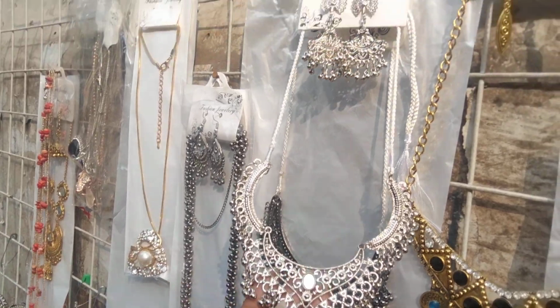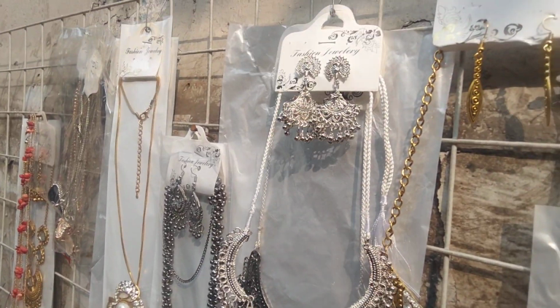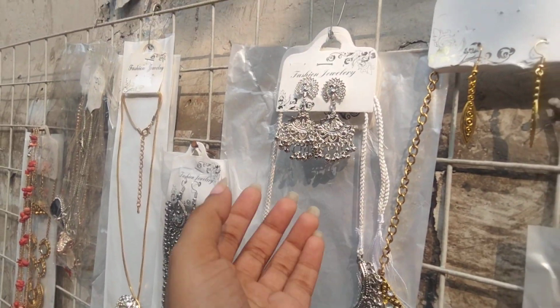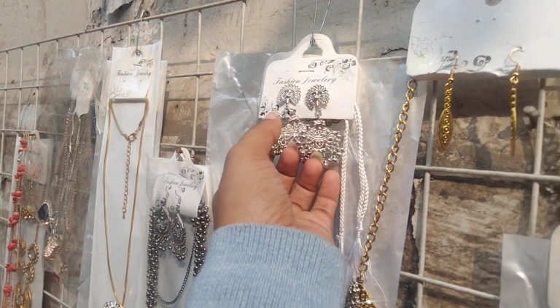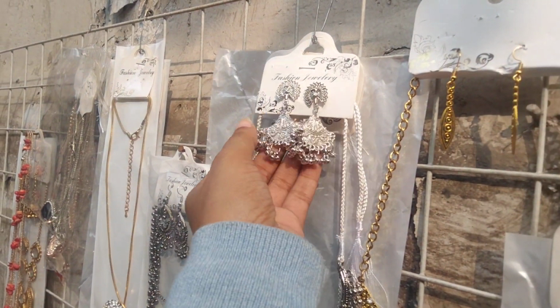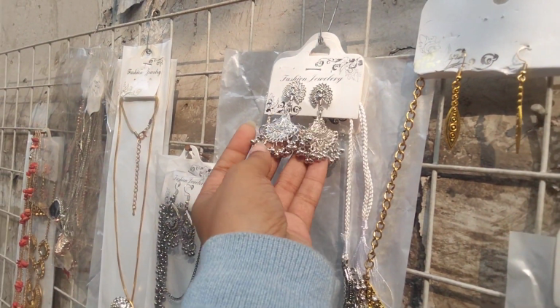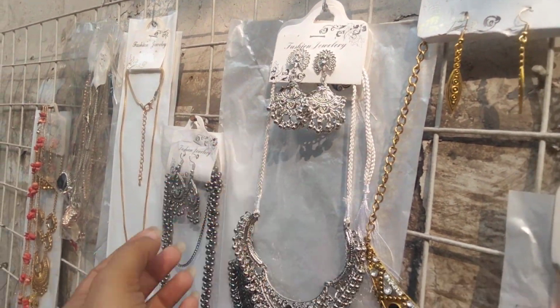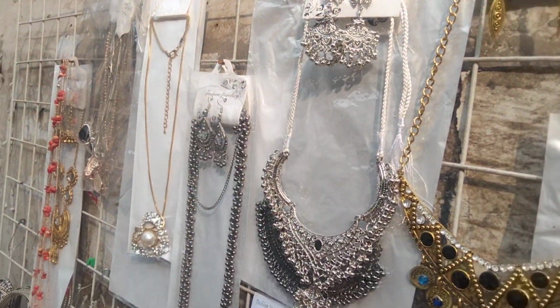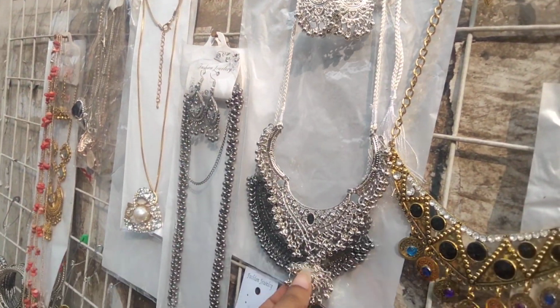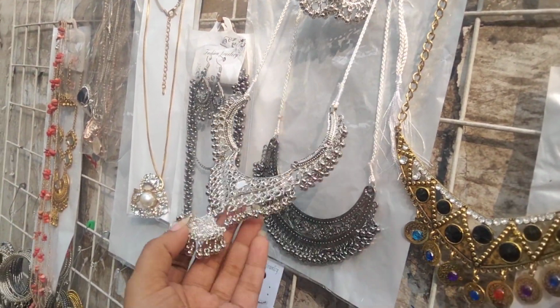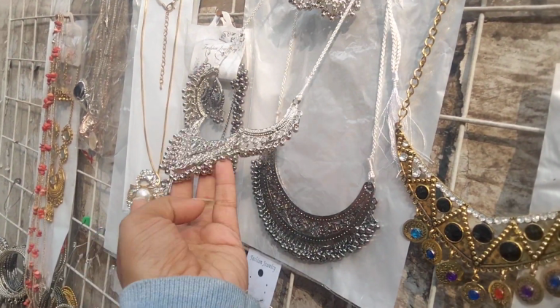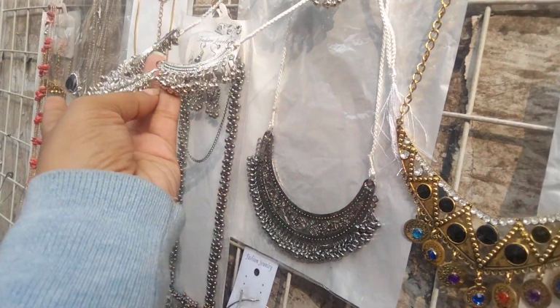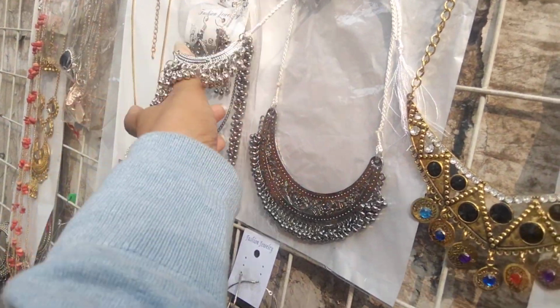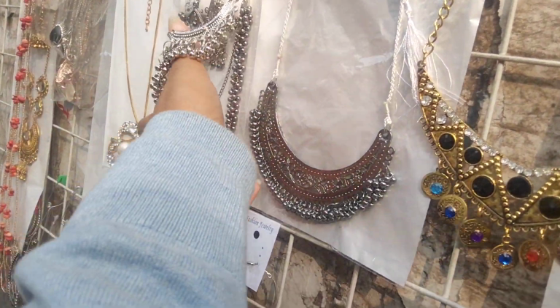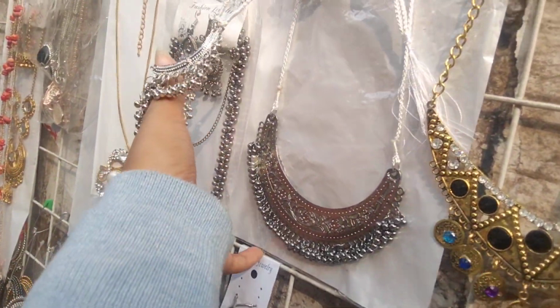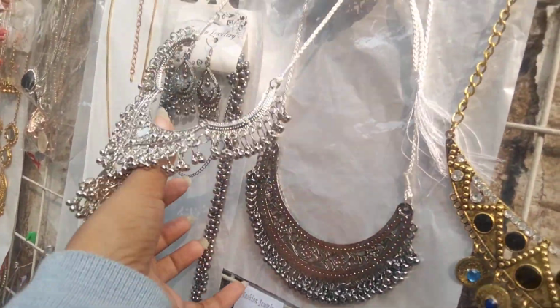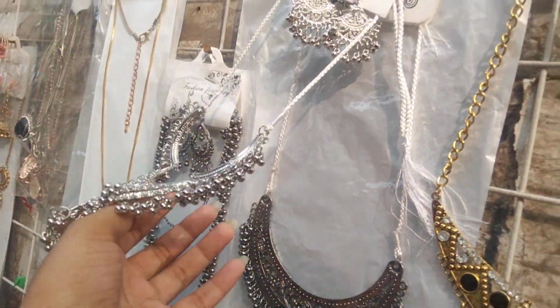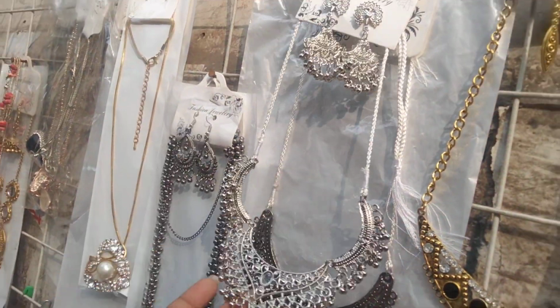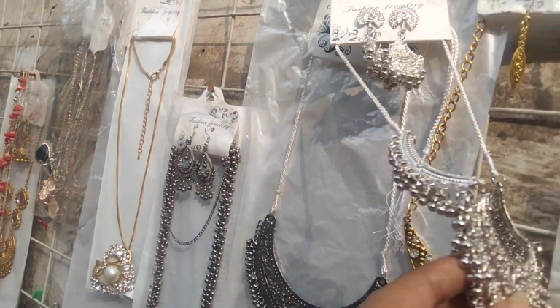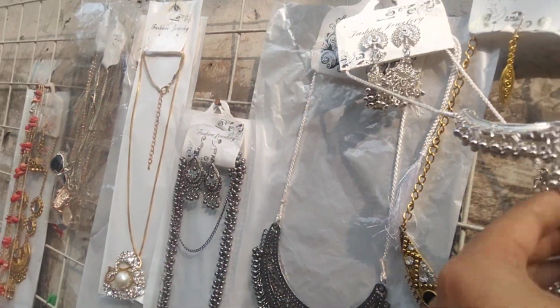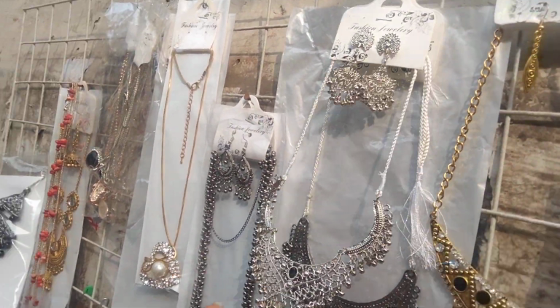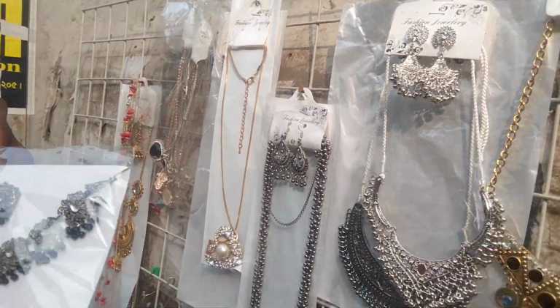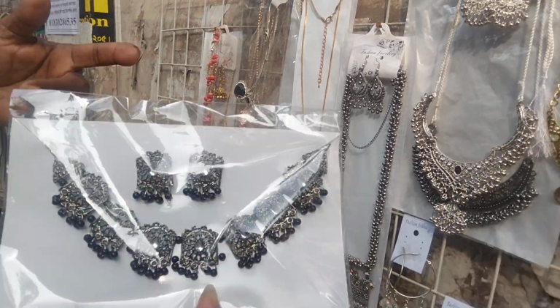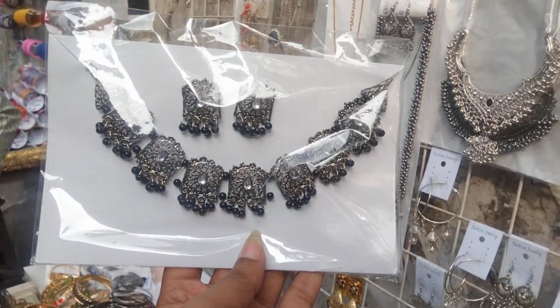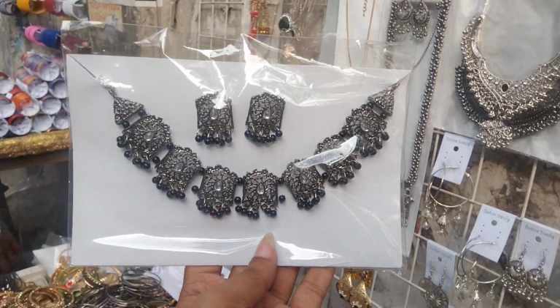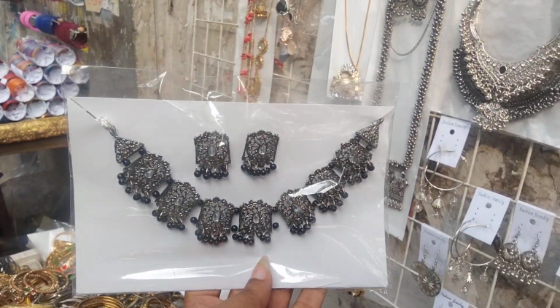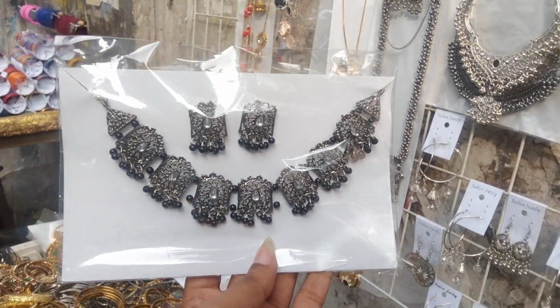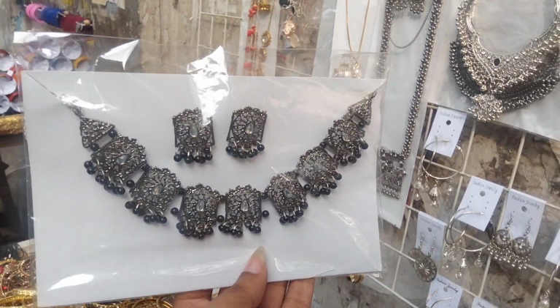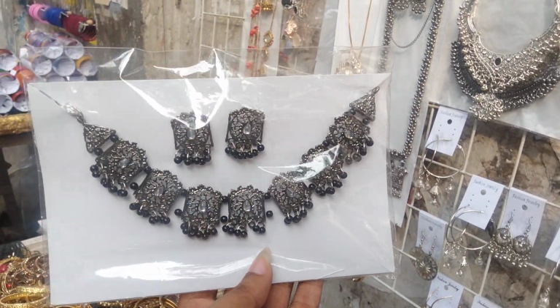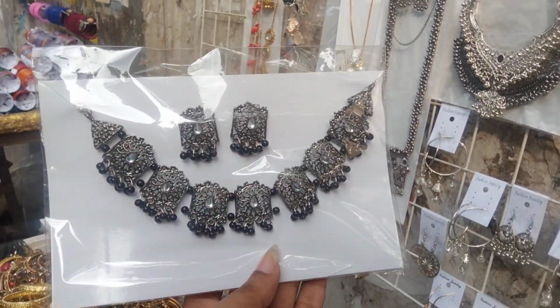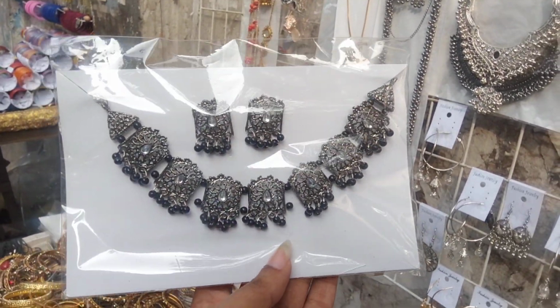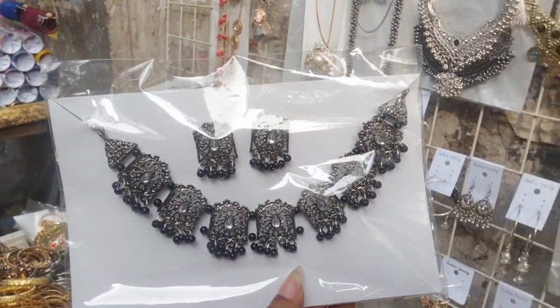We have the same hair at $100 per piece, and we have a small shop. The permanent hair is $100 per piece. This collection is $100 per piece.